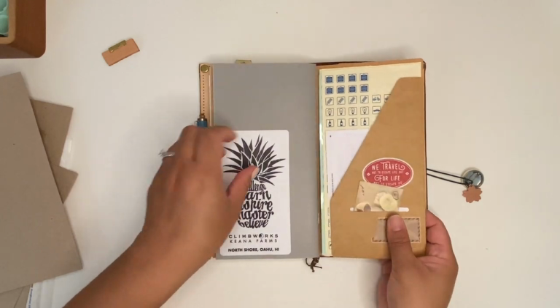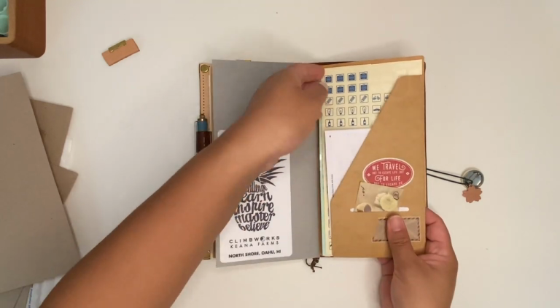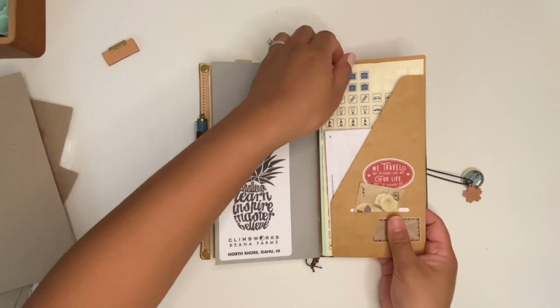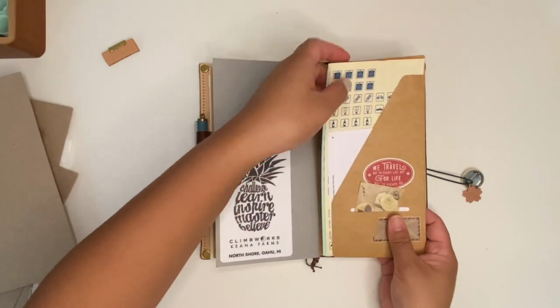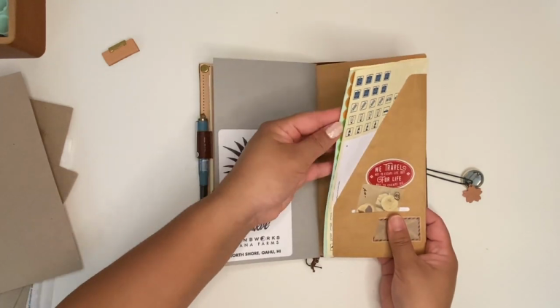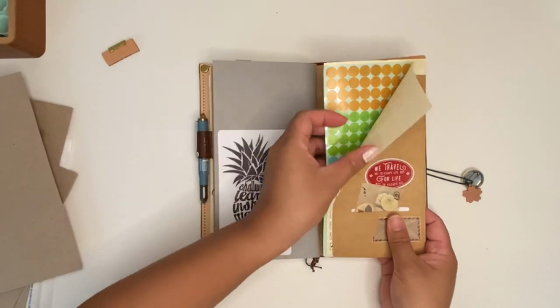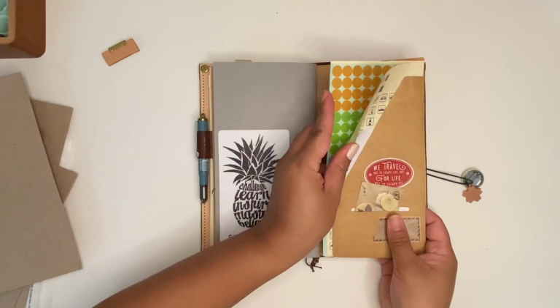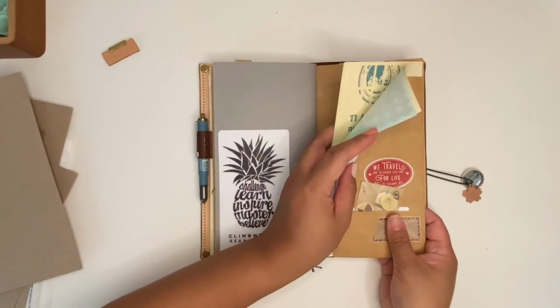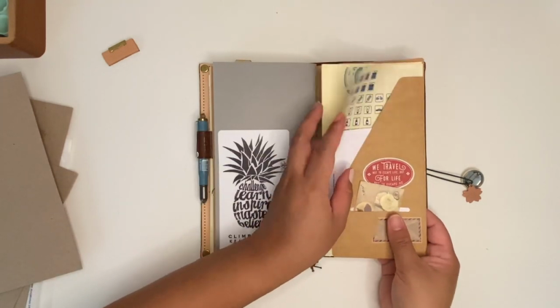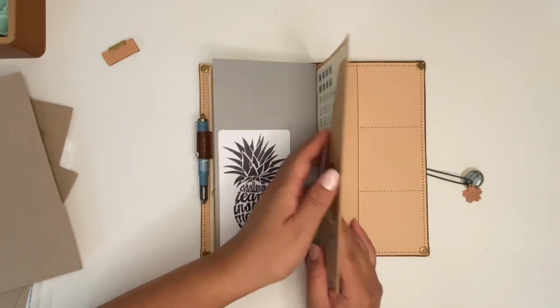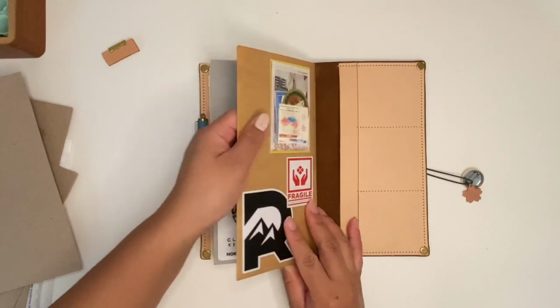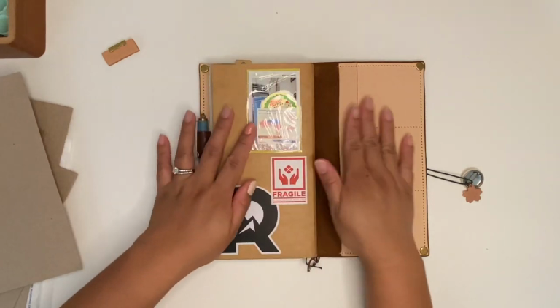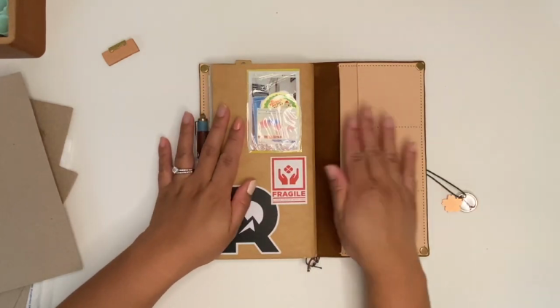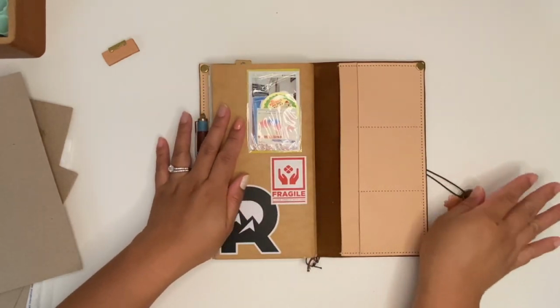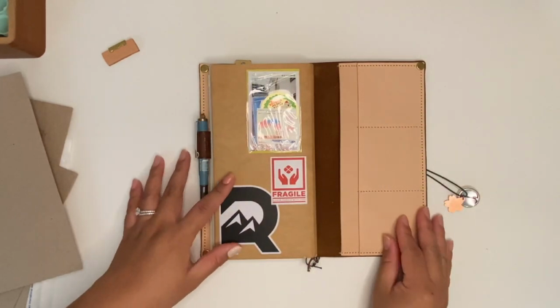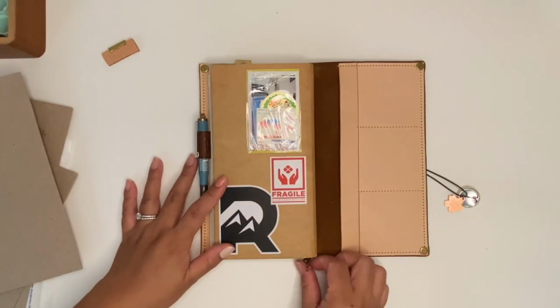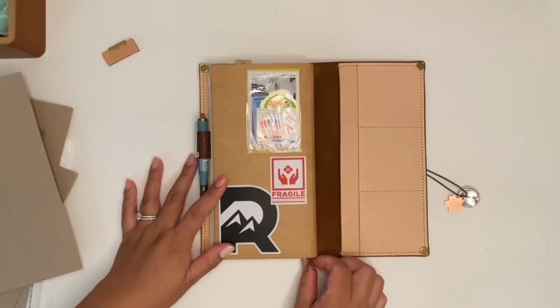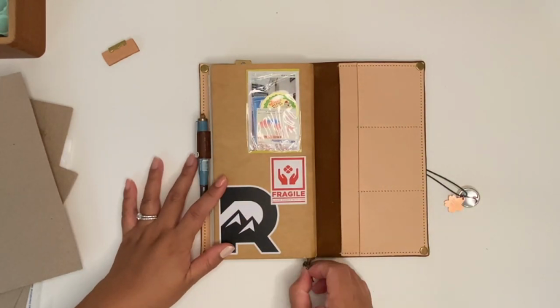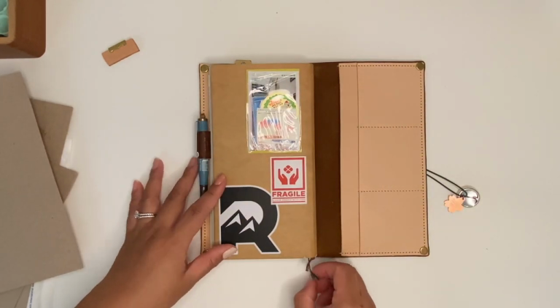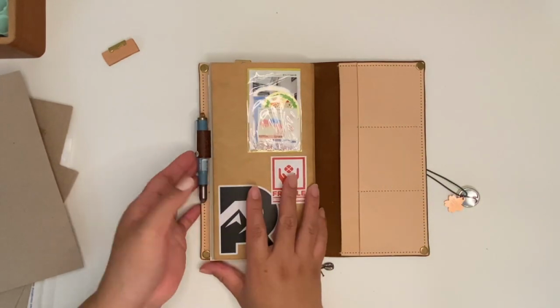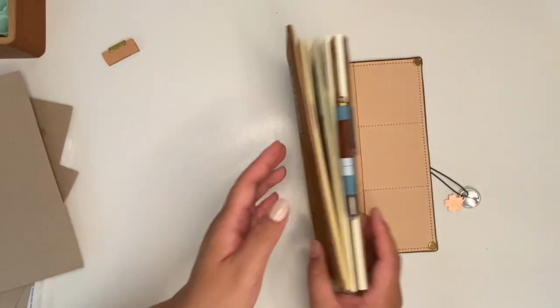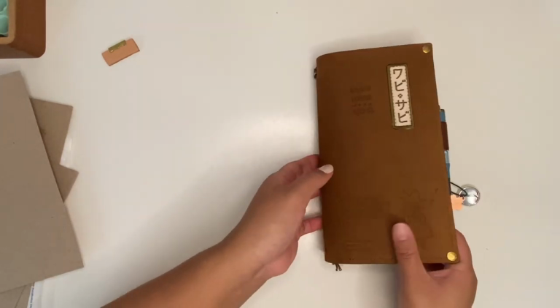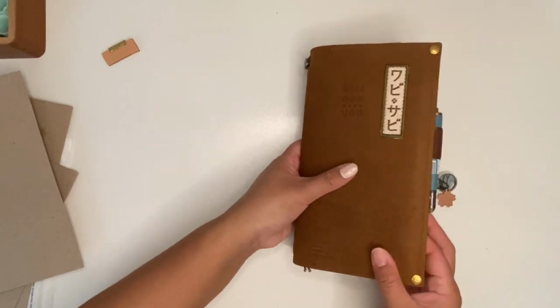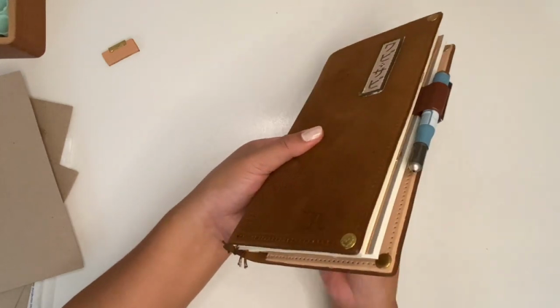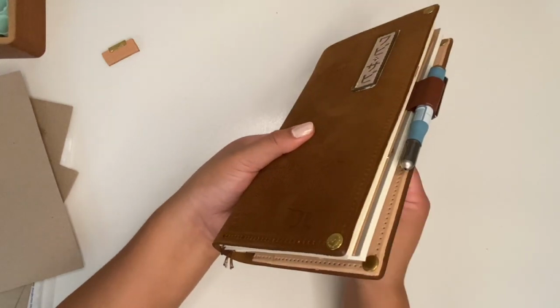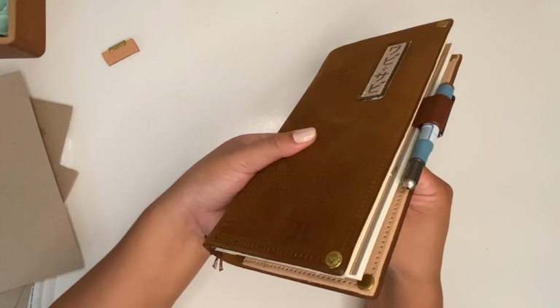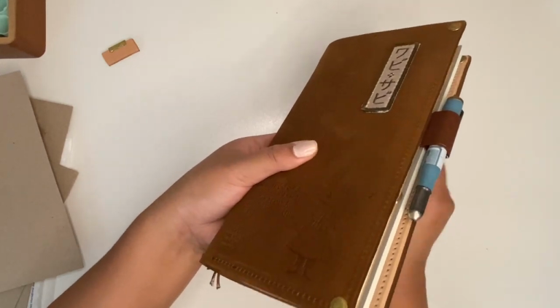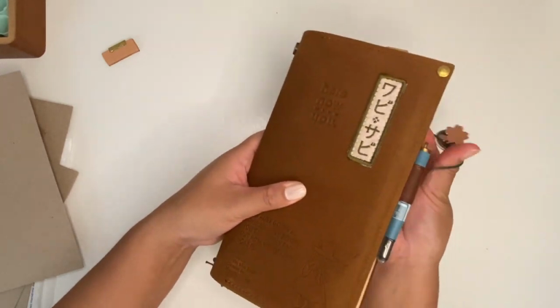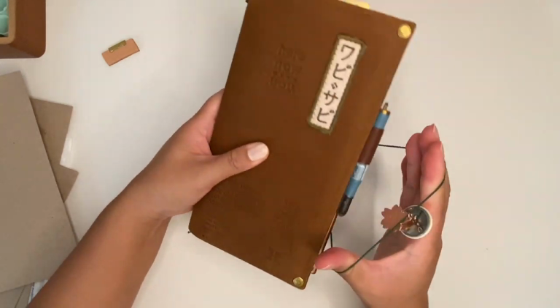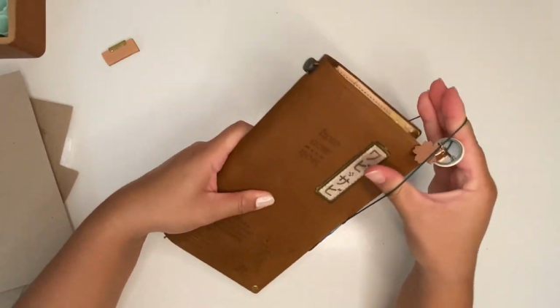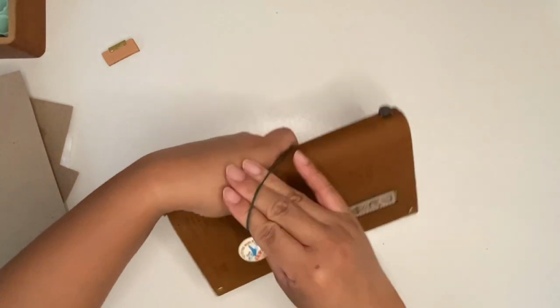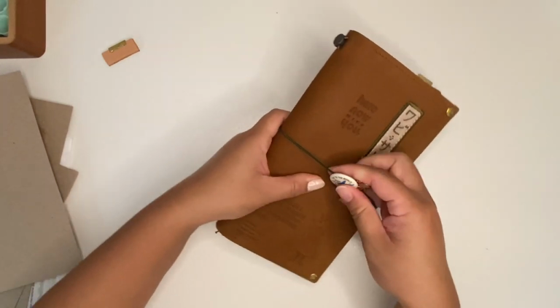I have some stickers. And that is it for my Moomin traveler's notebook.